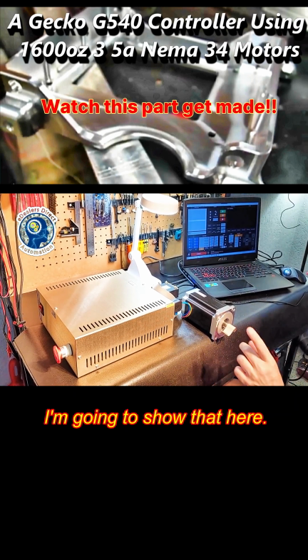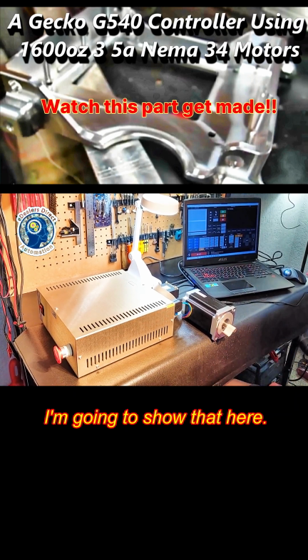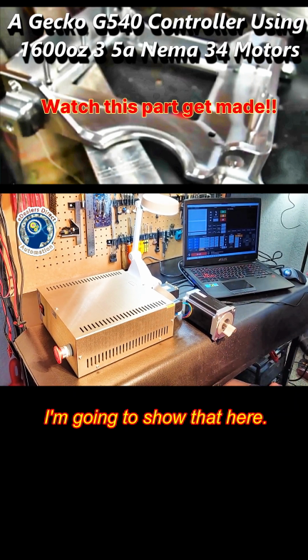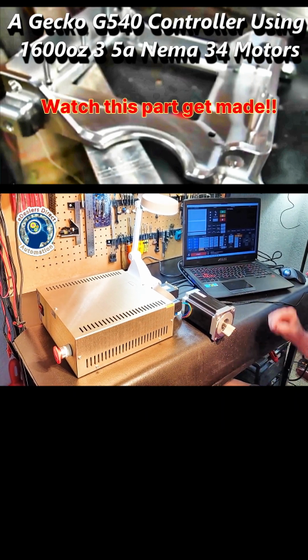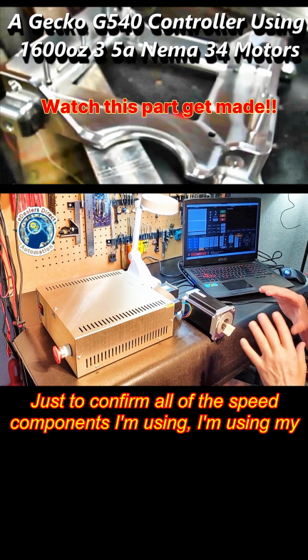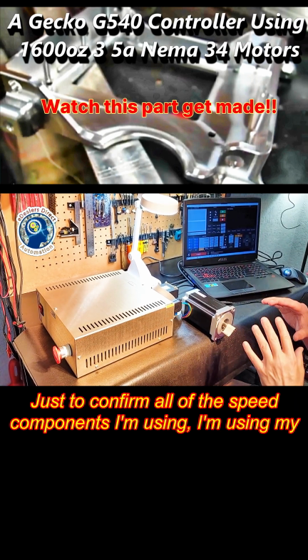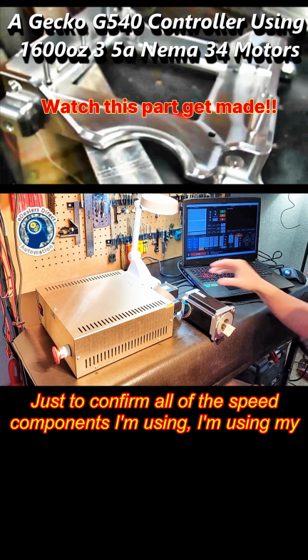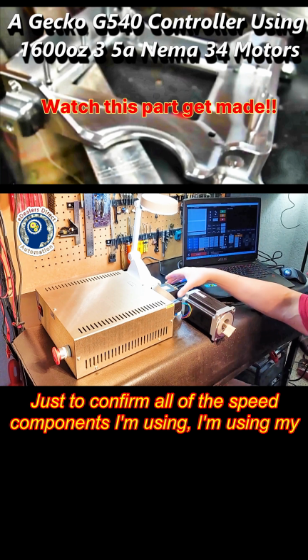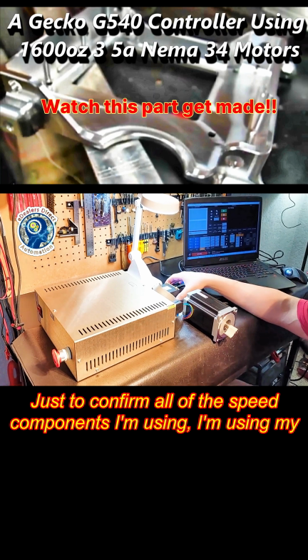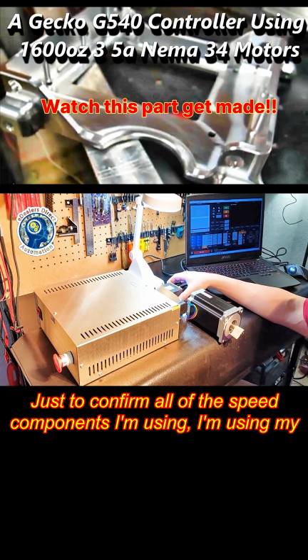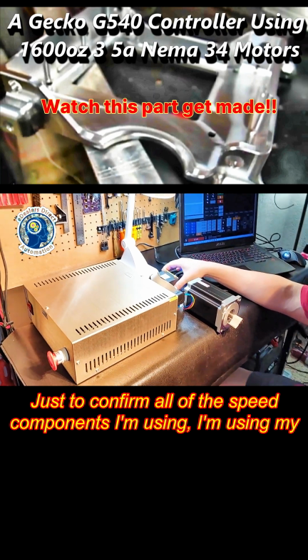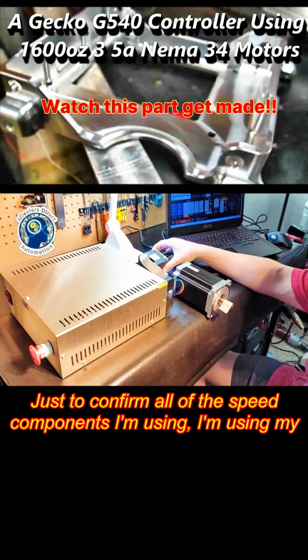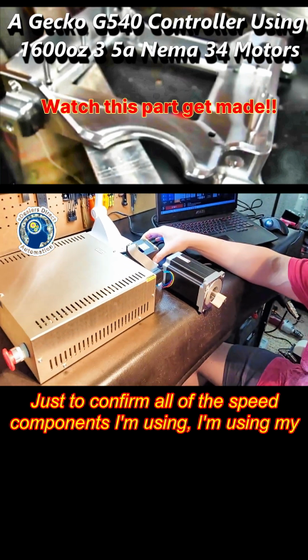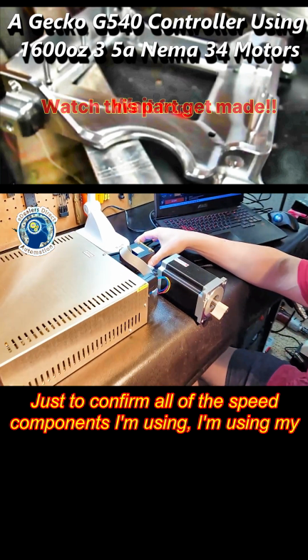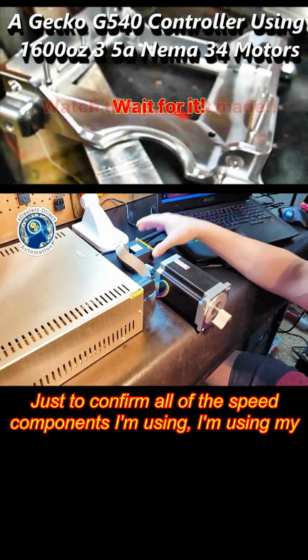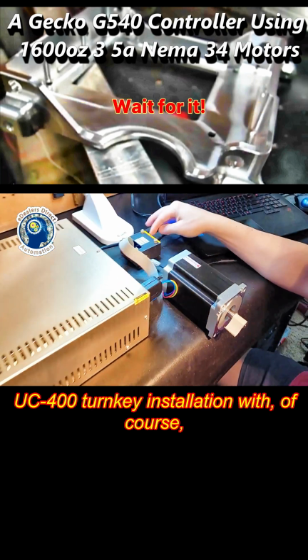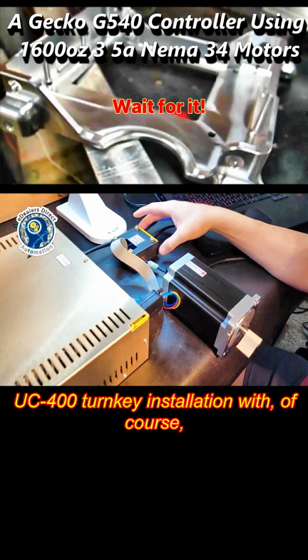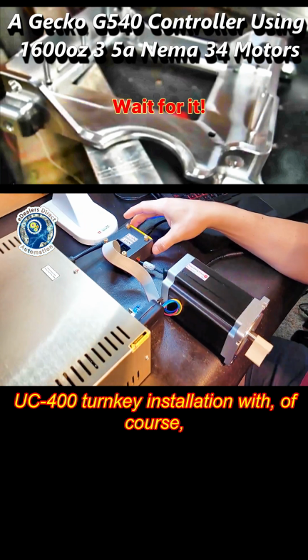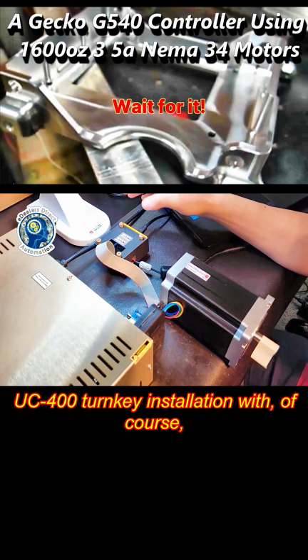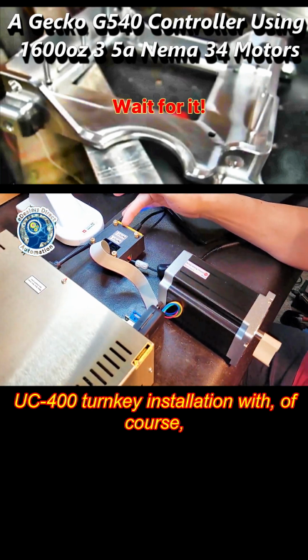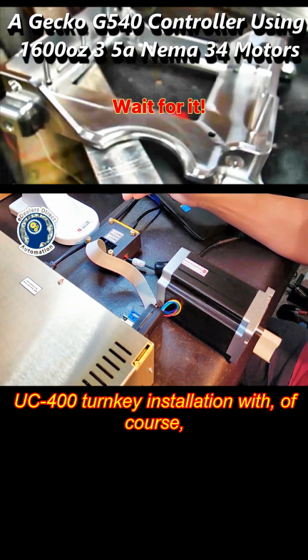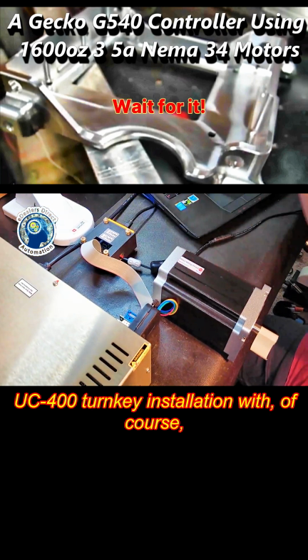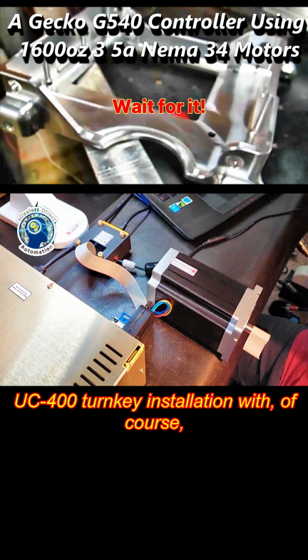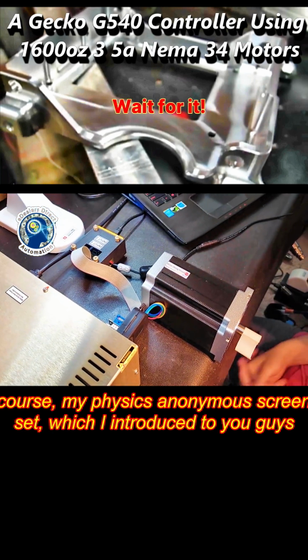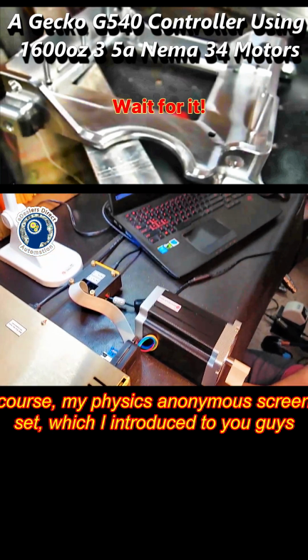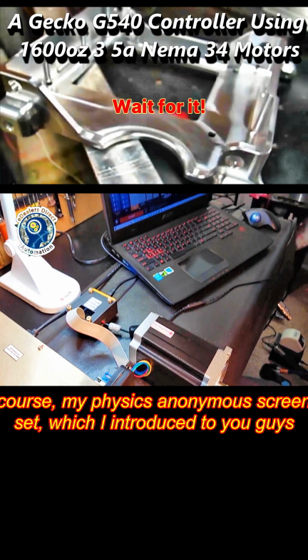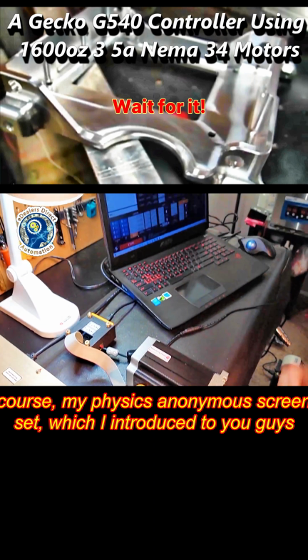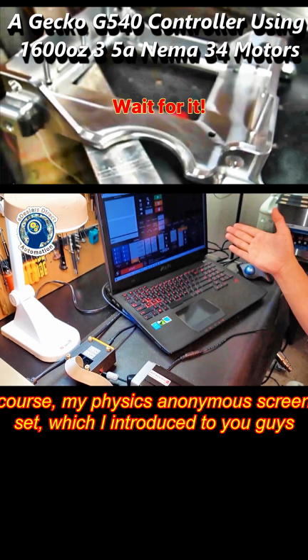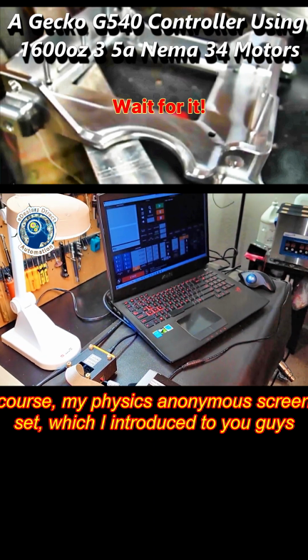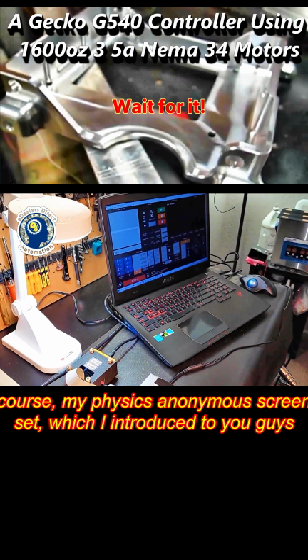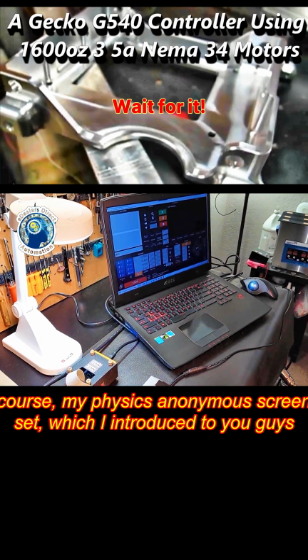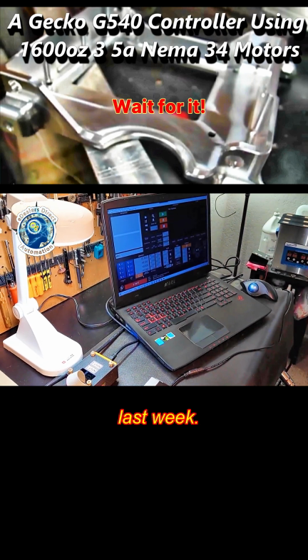I'm going to show that here just to confirm all the components I'm using. I'm using my UC400 turnkey installation with my Physics Anonymous screen set, which I introduced to you guys last week.